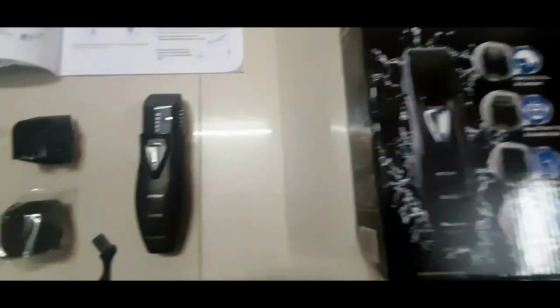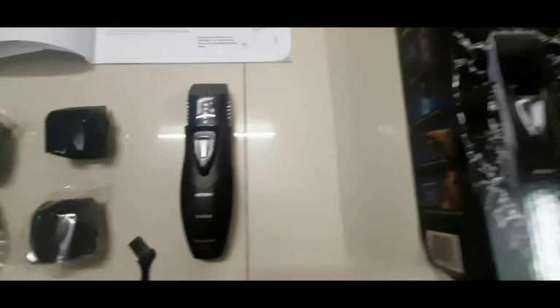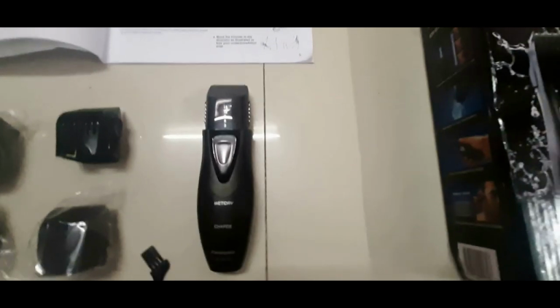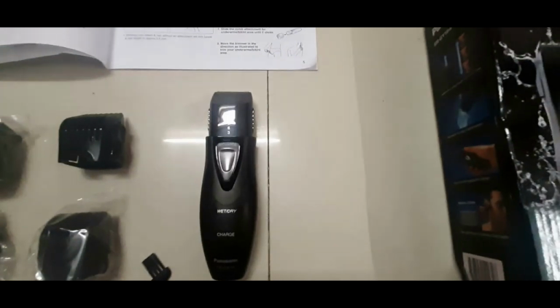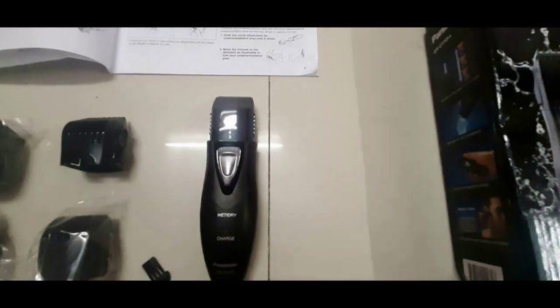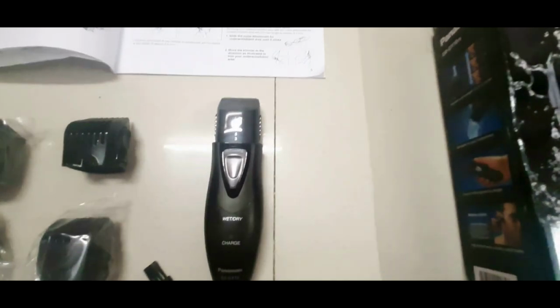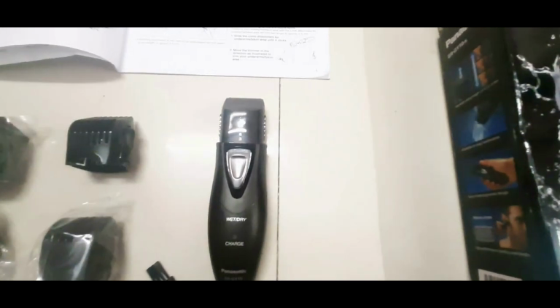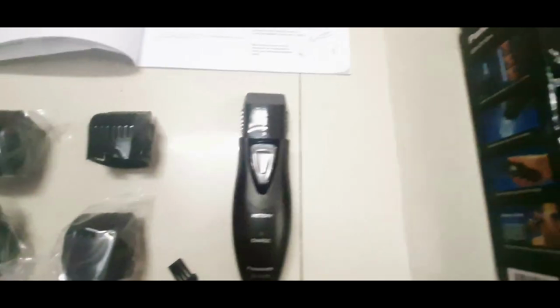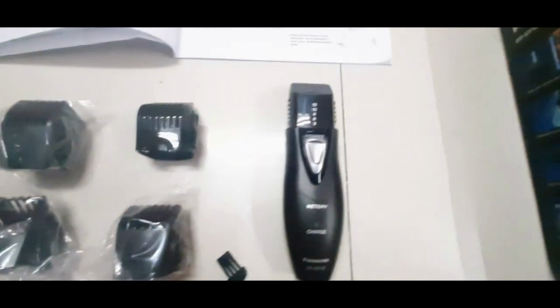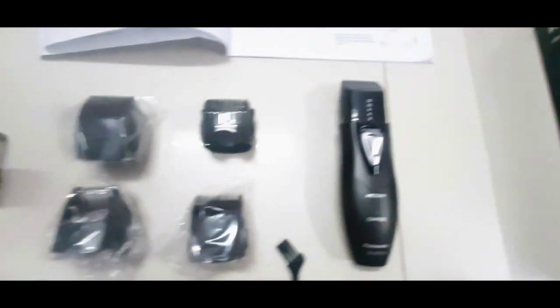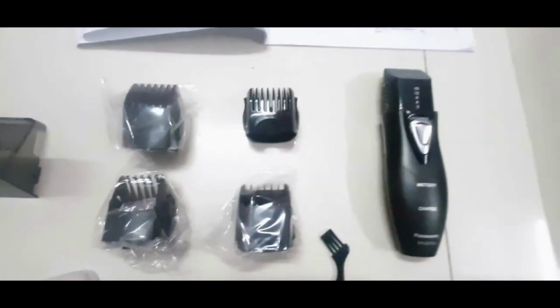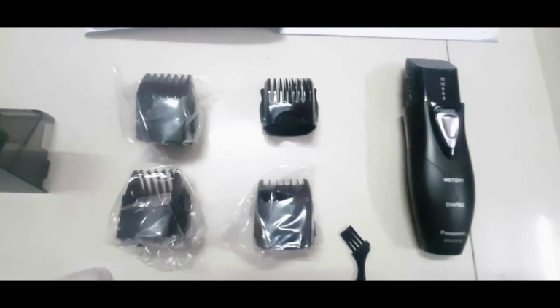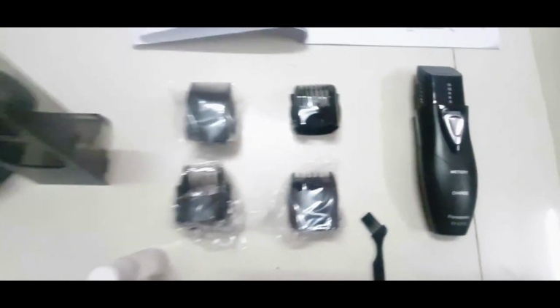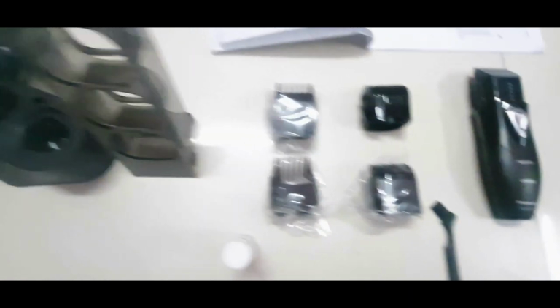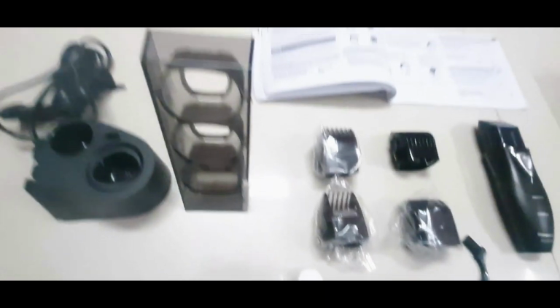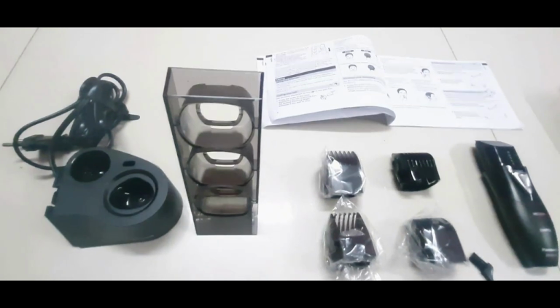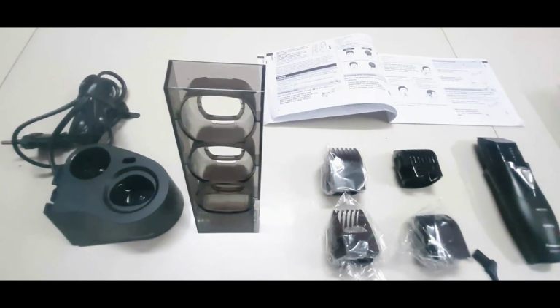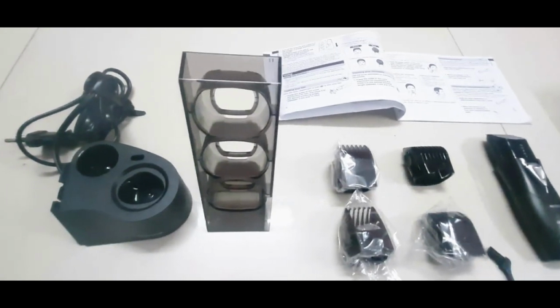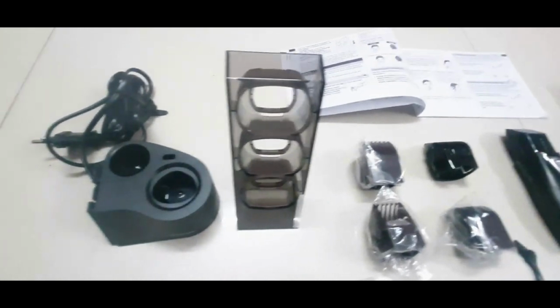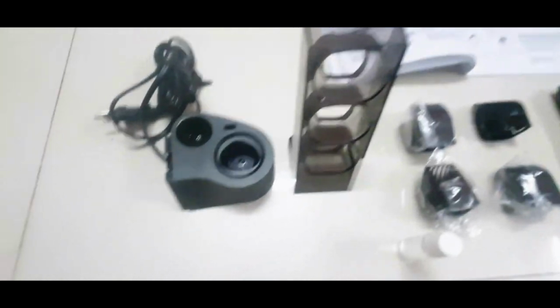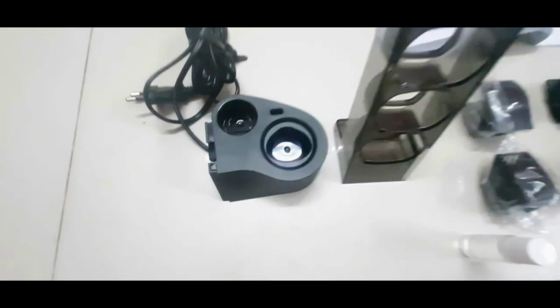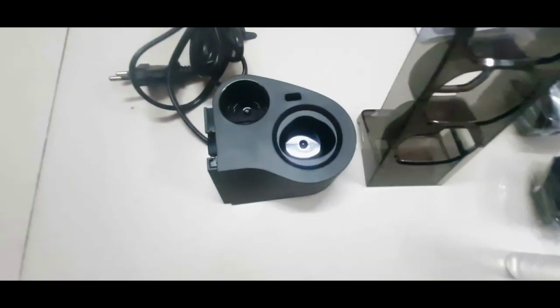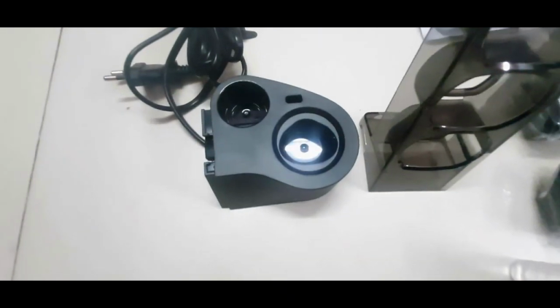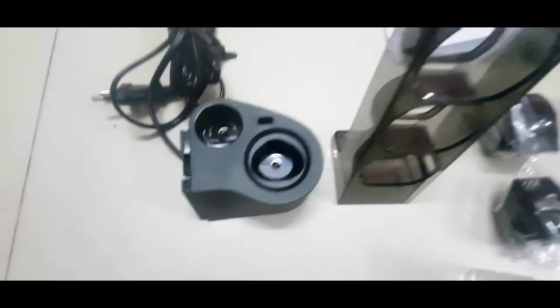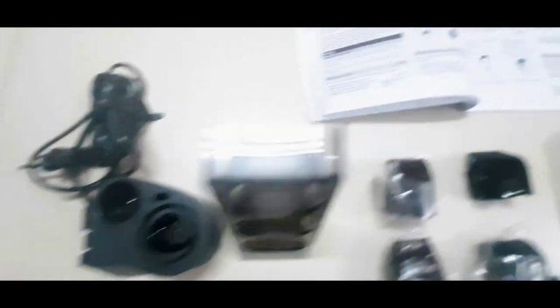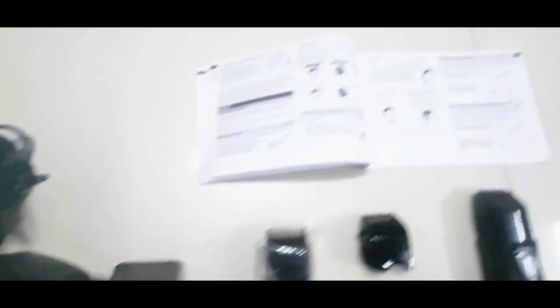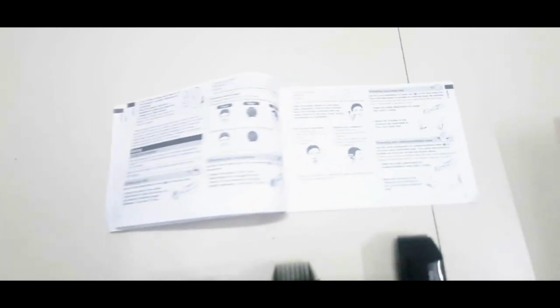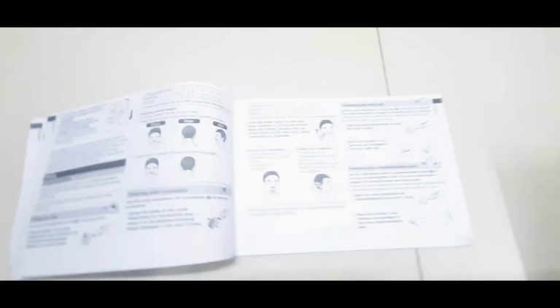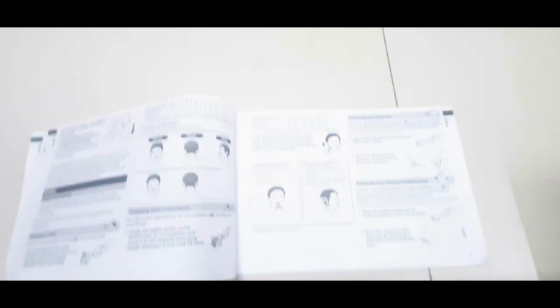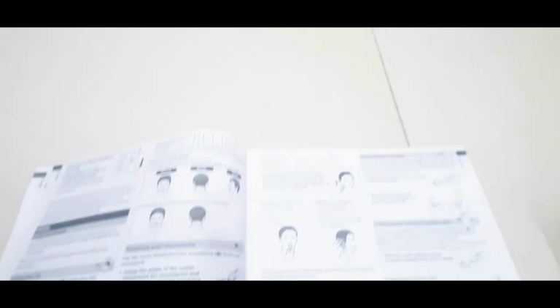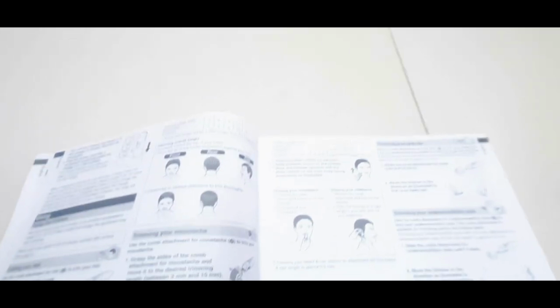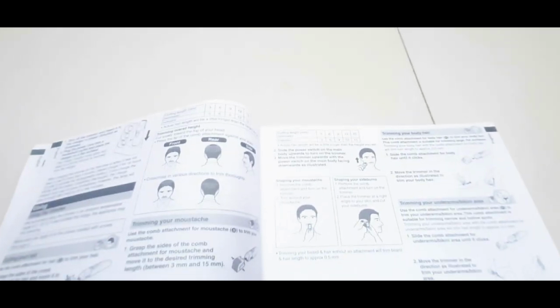There is a very good multi-purpose trimmer. There is a comb, a stand, a charger, and a manual included in the box.